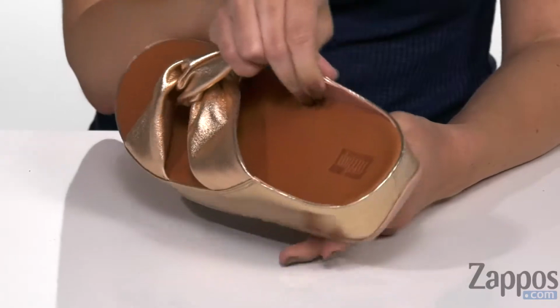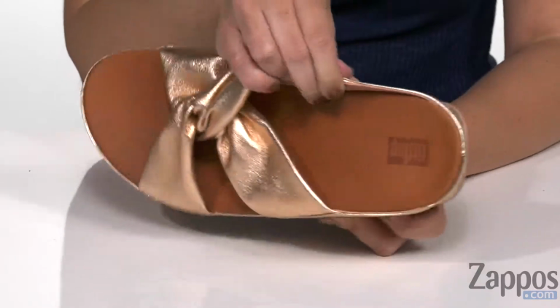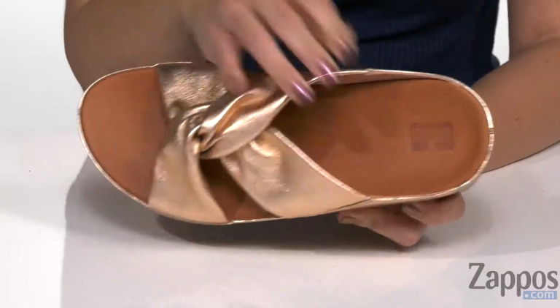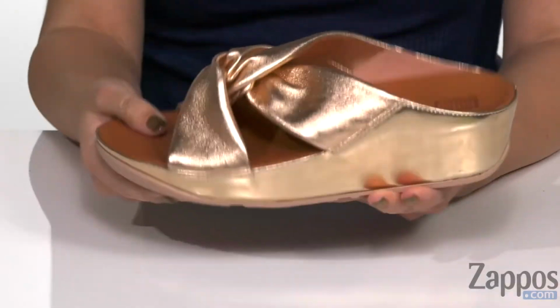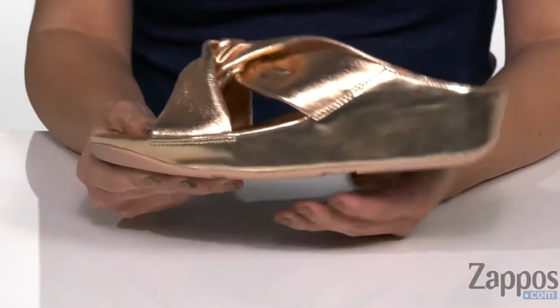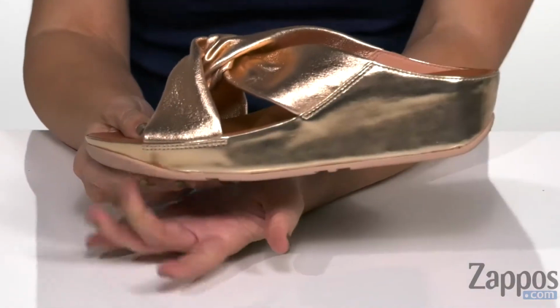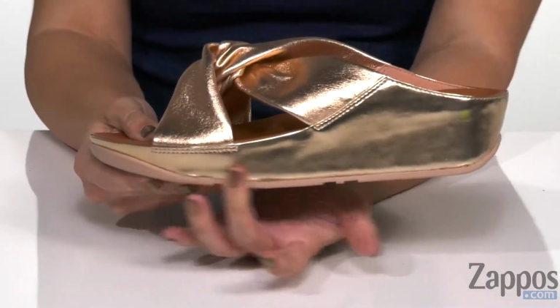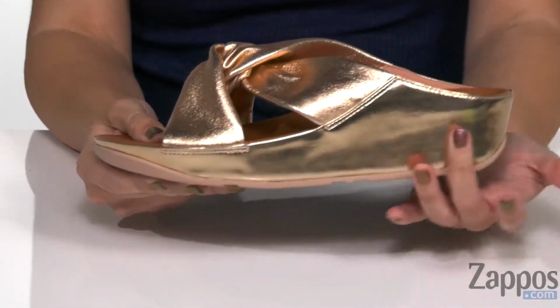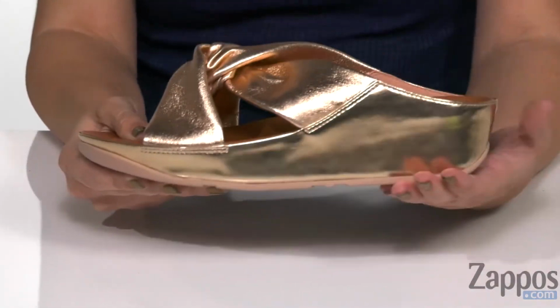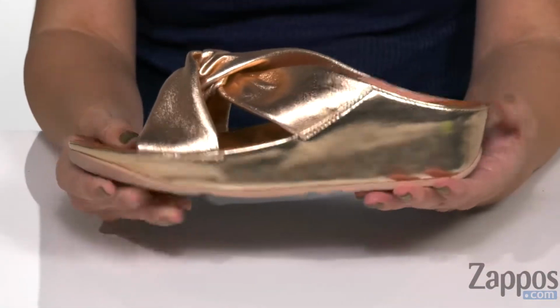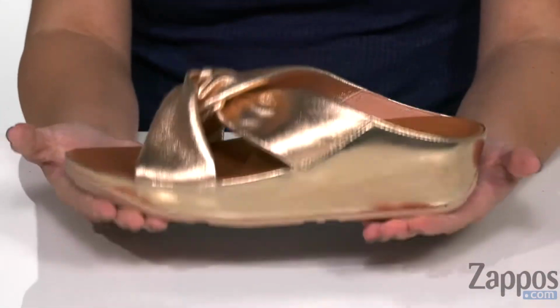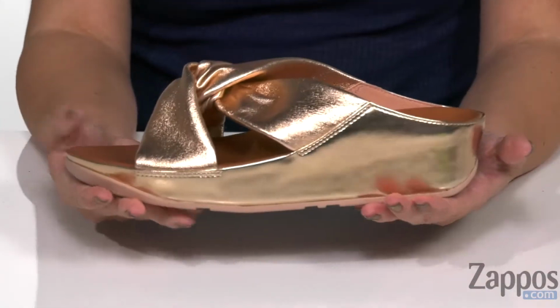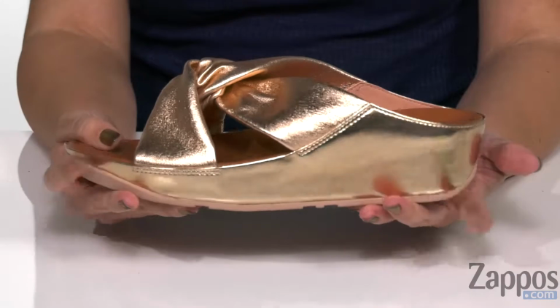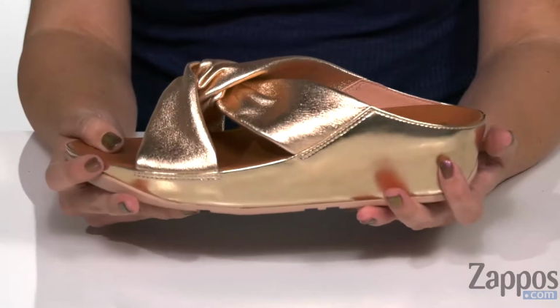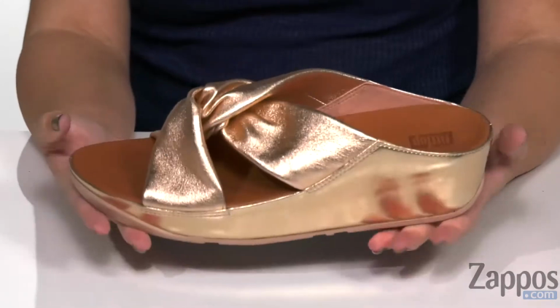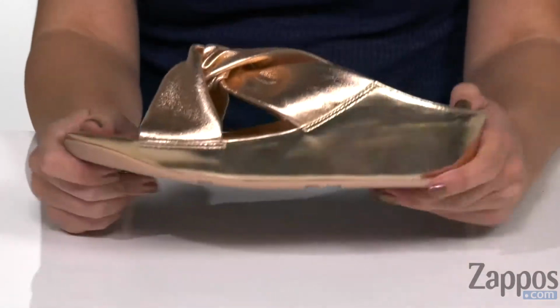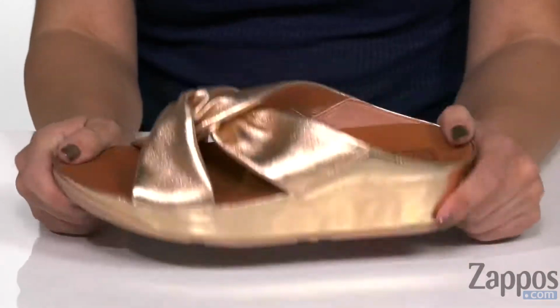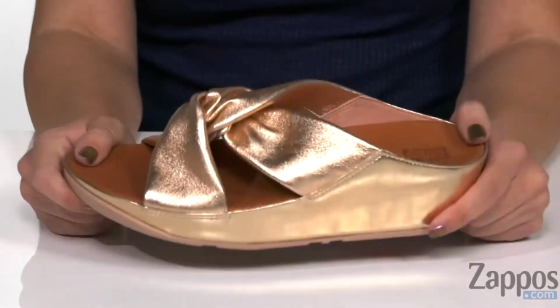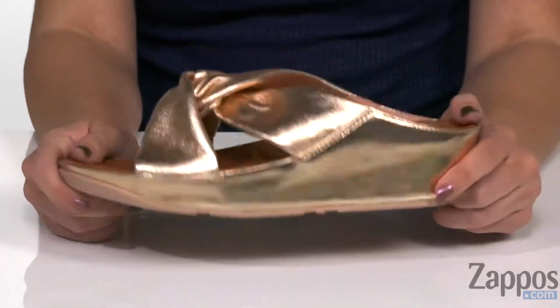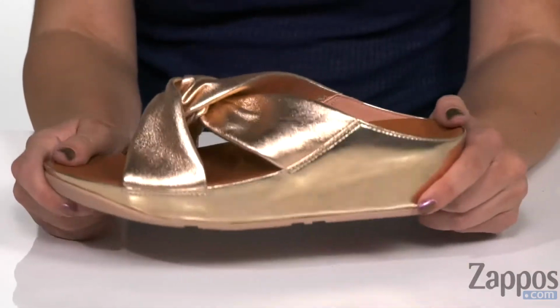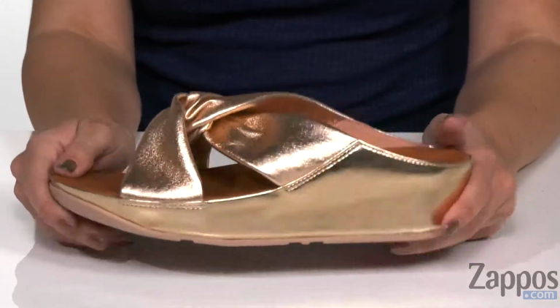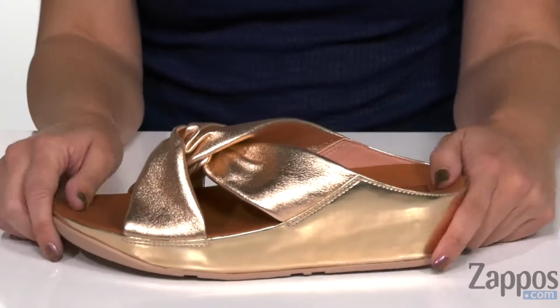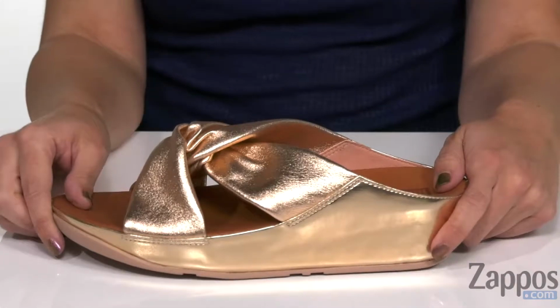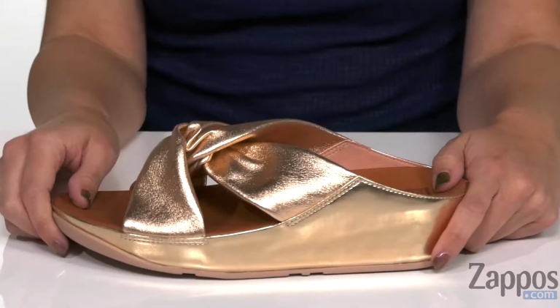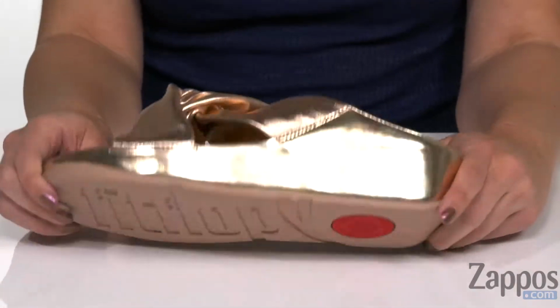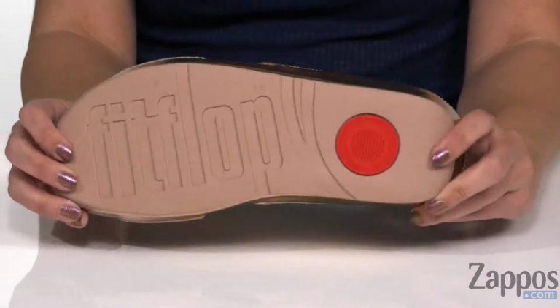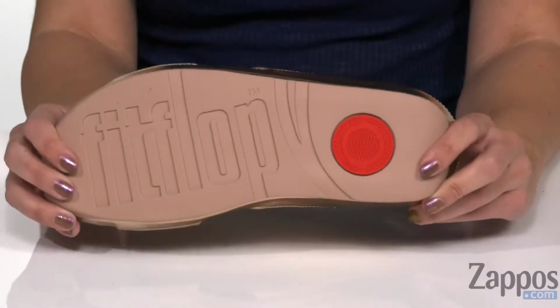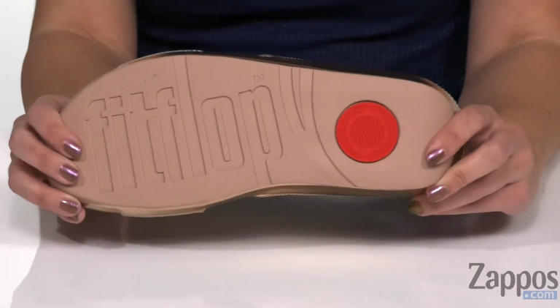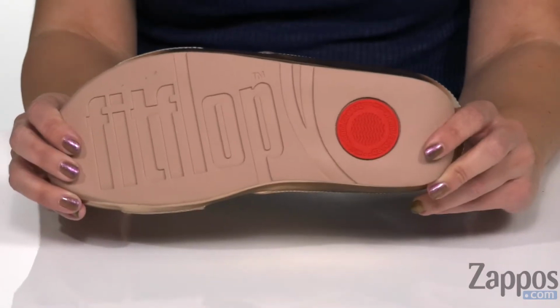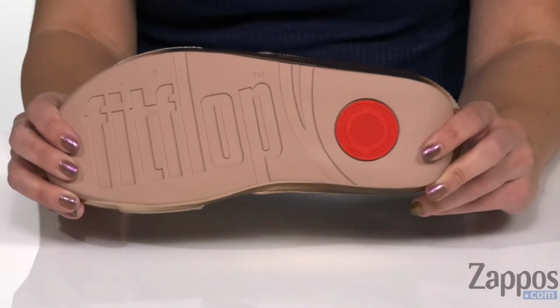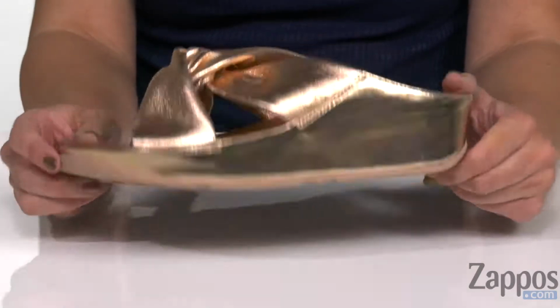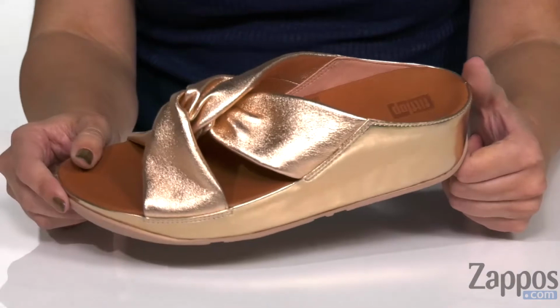Your feet are really gonna love it. You do have a platform and a bit of a wedge. It's got the triple density EVA midsole and micro wobble board technology, so you're always going to be stable with every stride. The bottom is a textured man-made outsole.